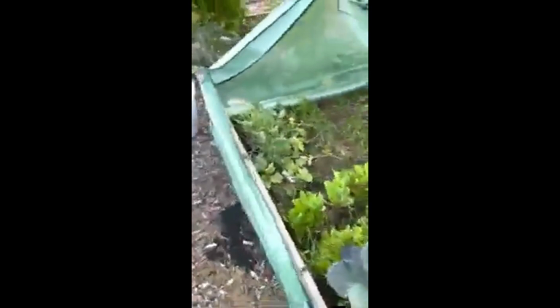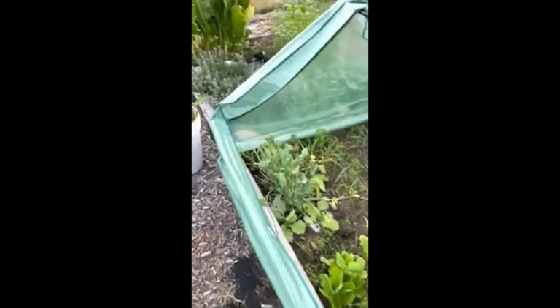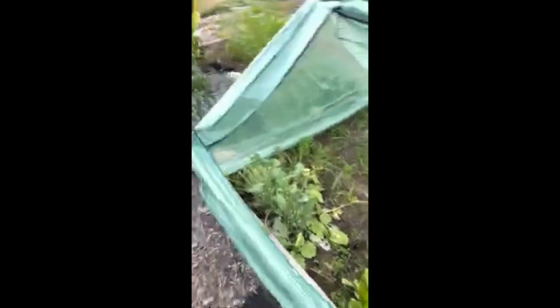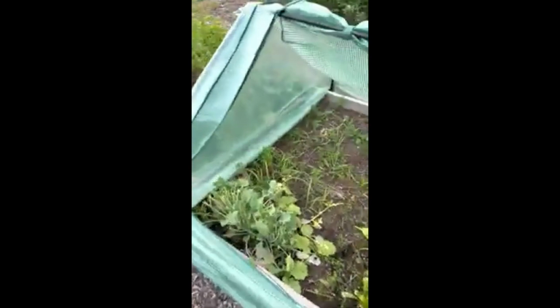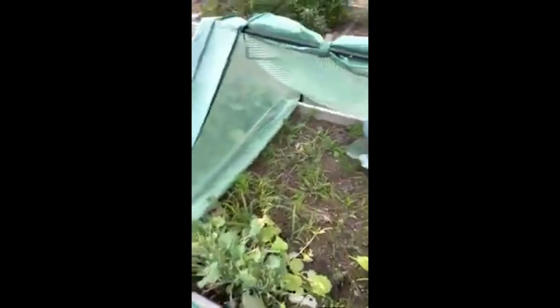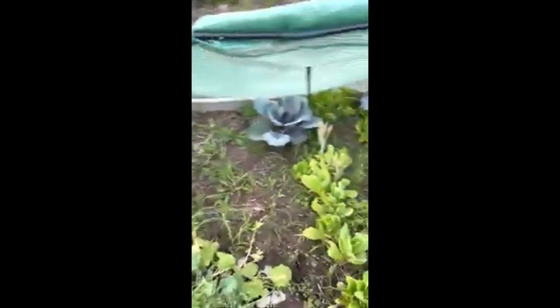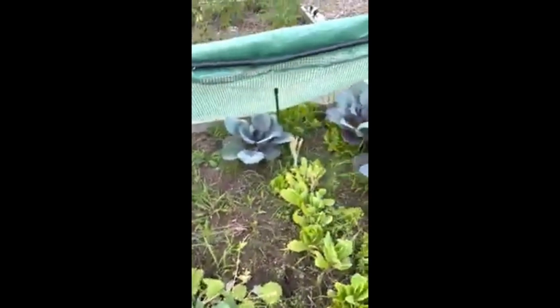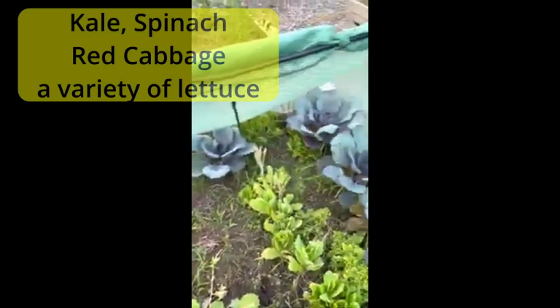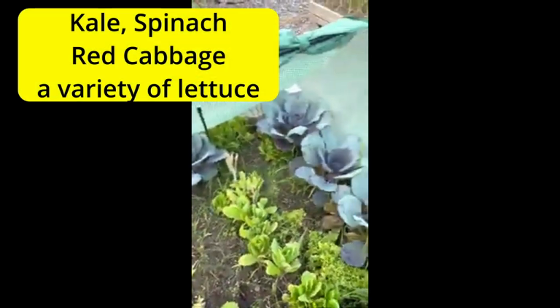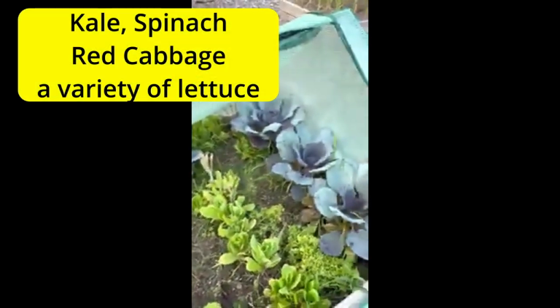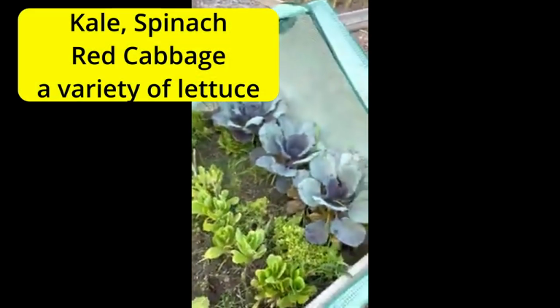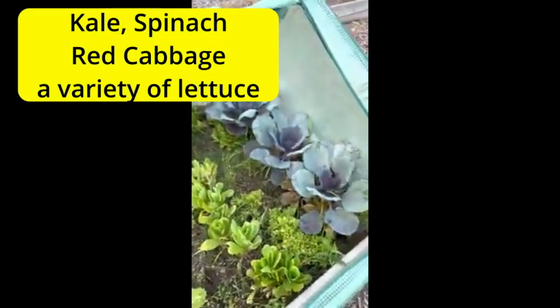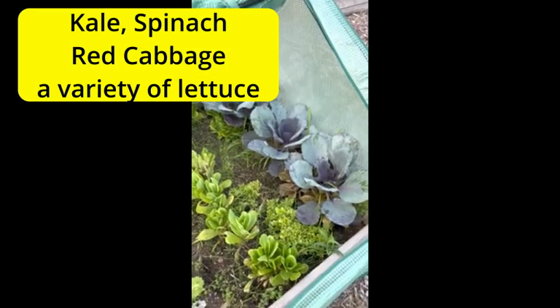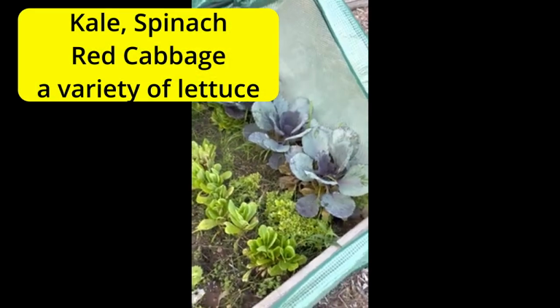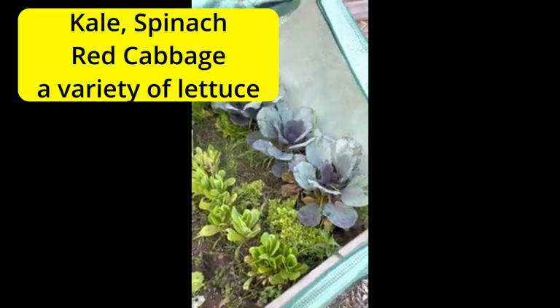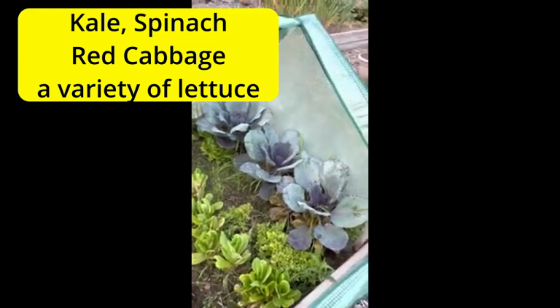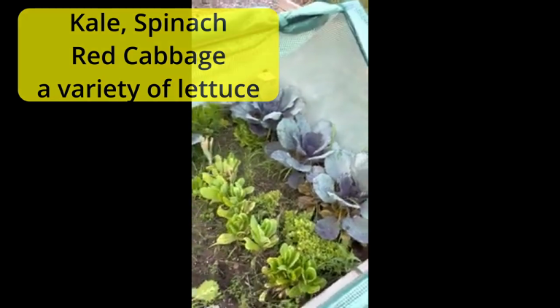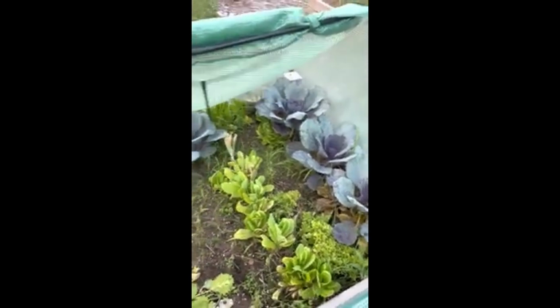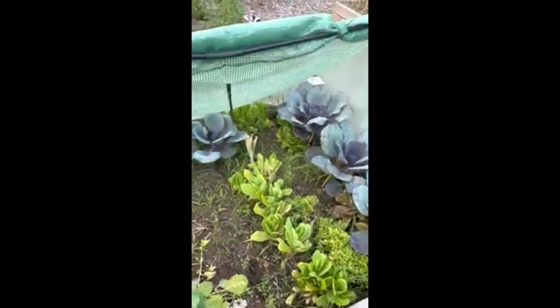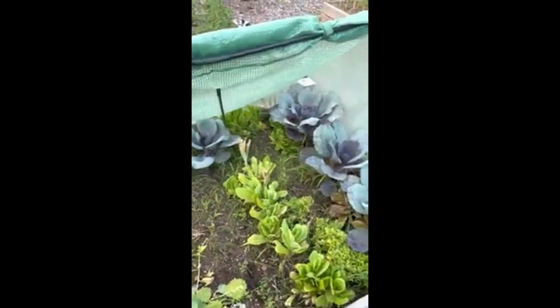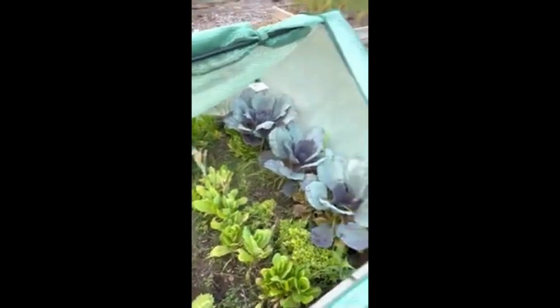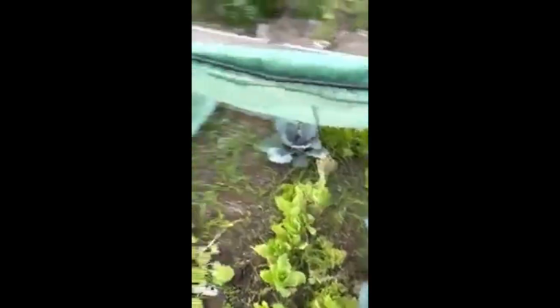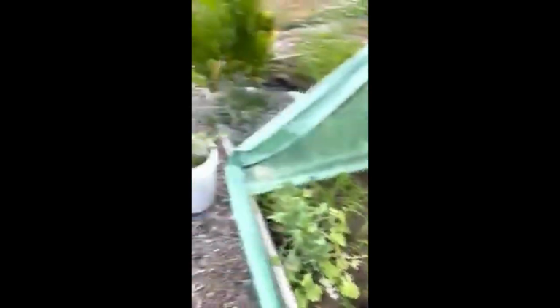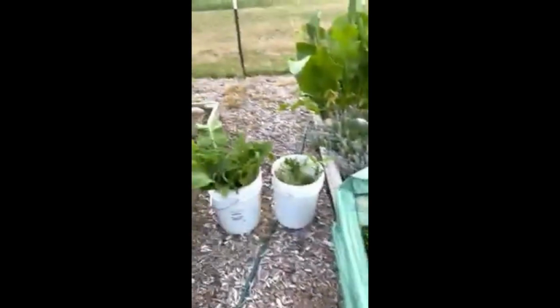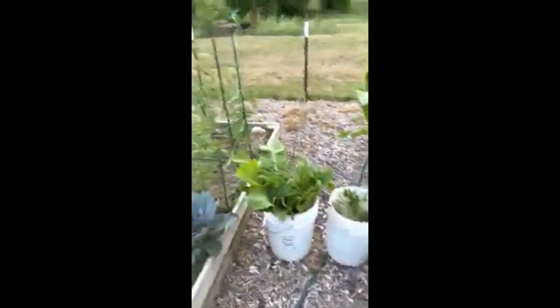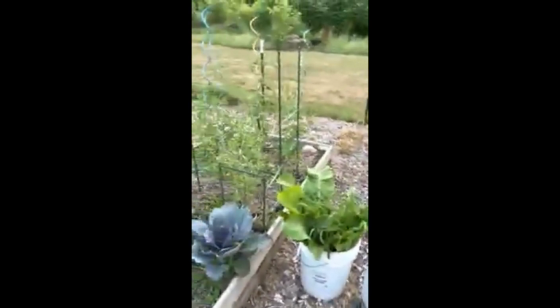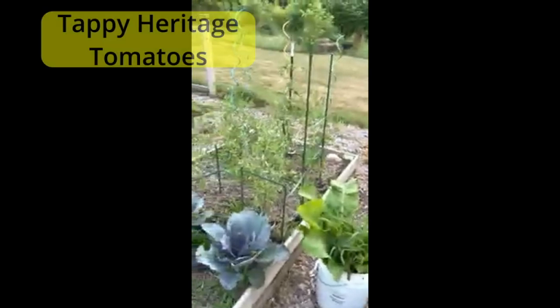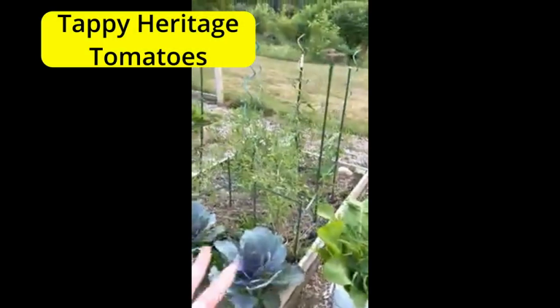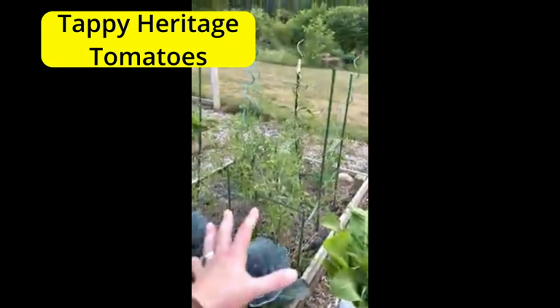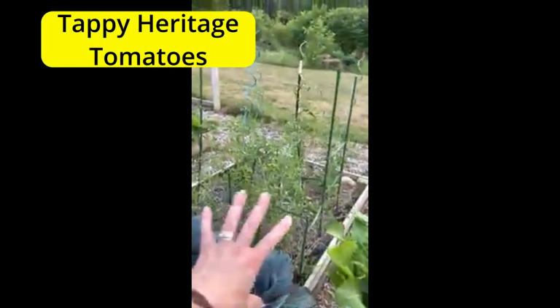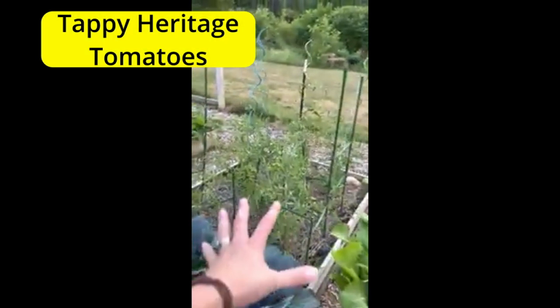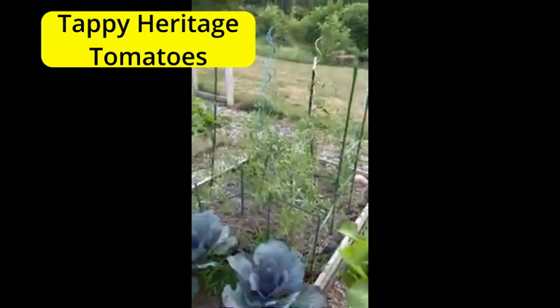Tent experiment — we have kale, spinach, lettuce, red cabbage, blossom lettuce, muslin lettuce, so far so good. And then we've got our little medium beefsteaks there.